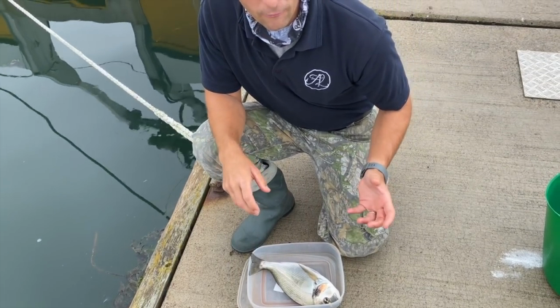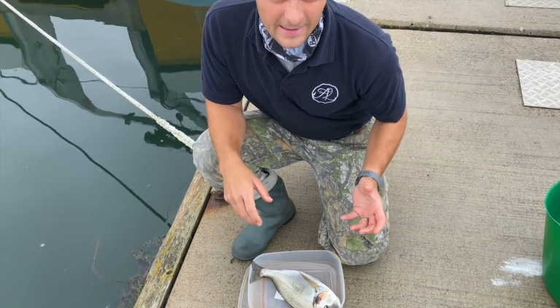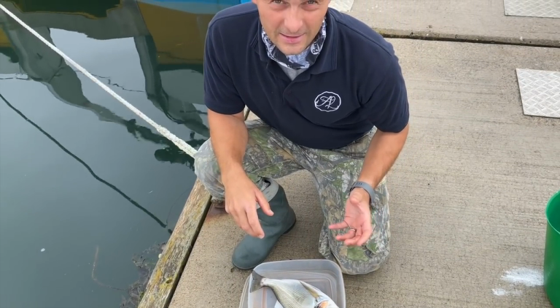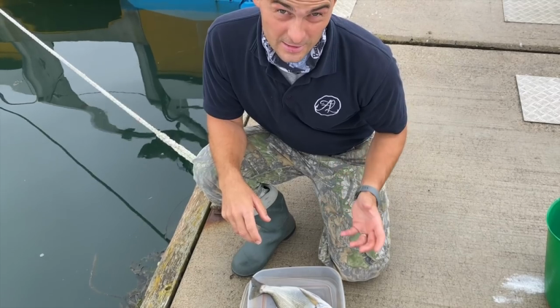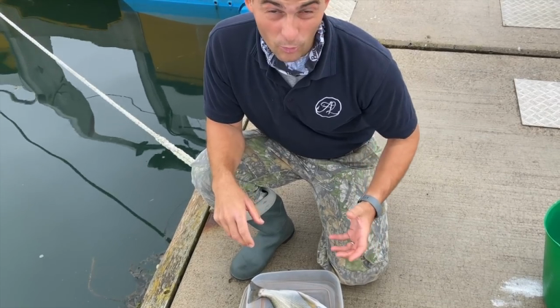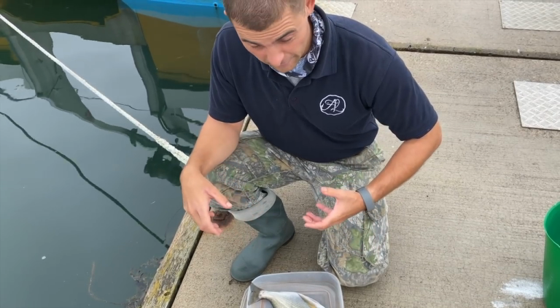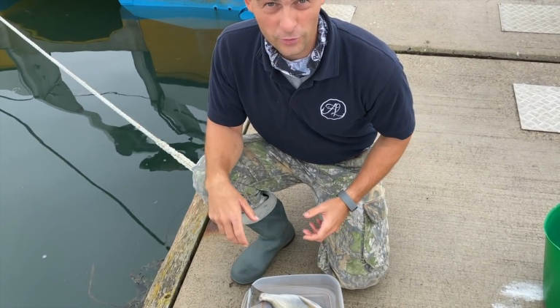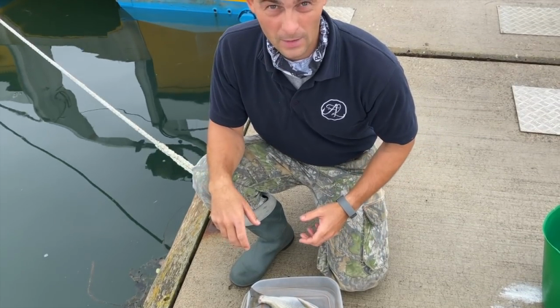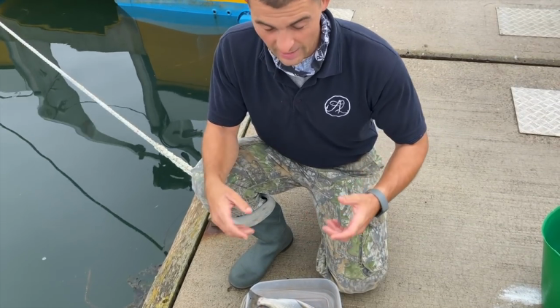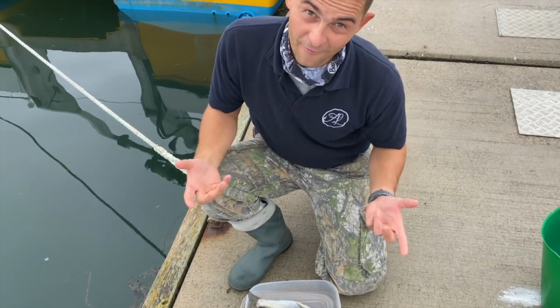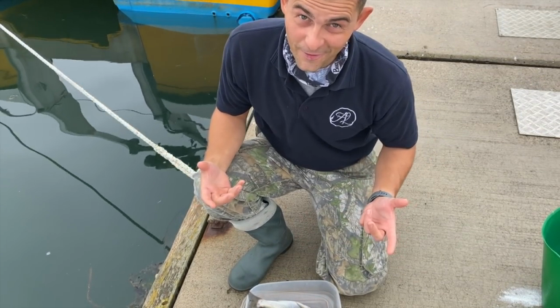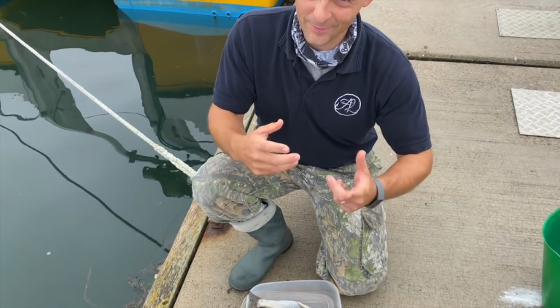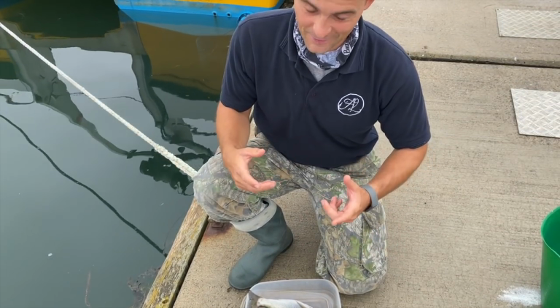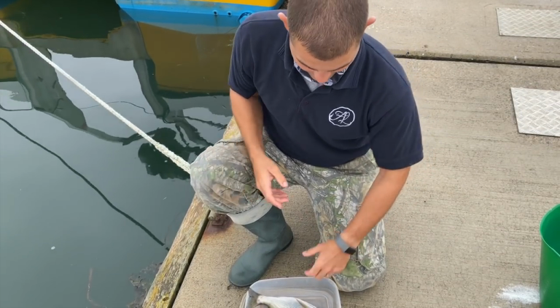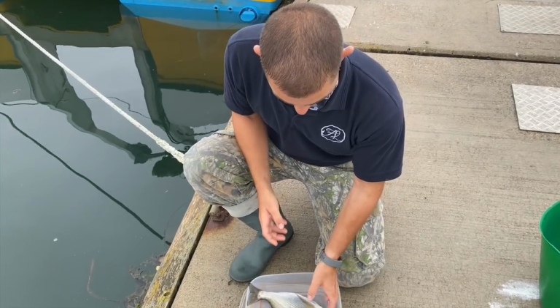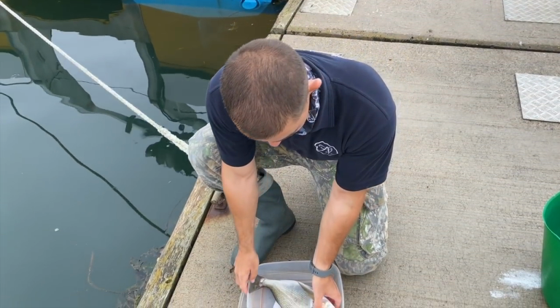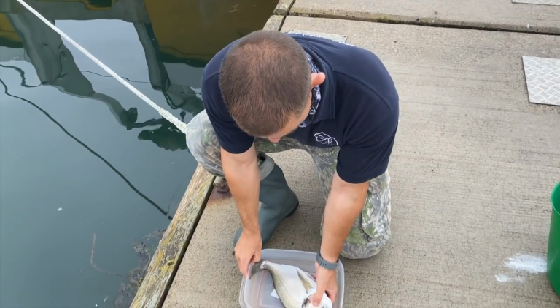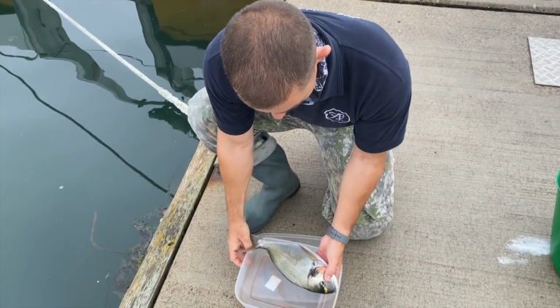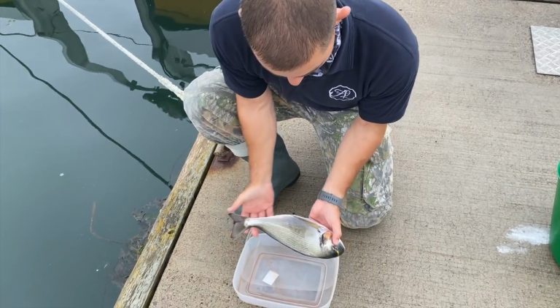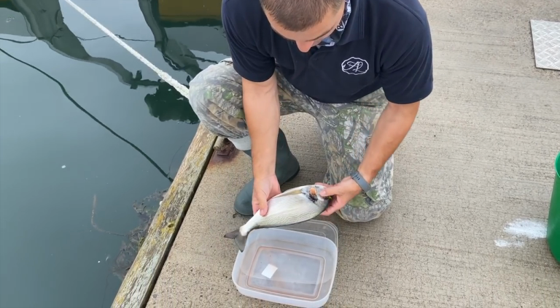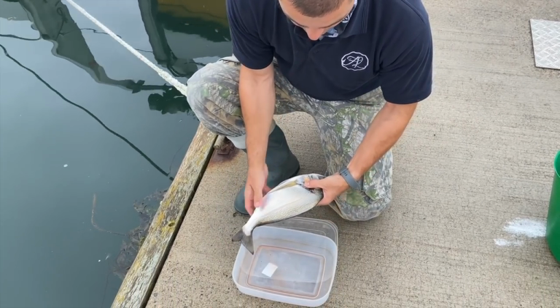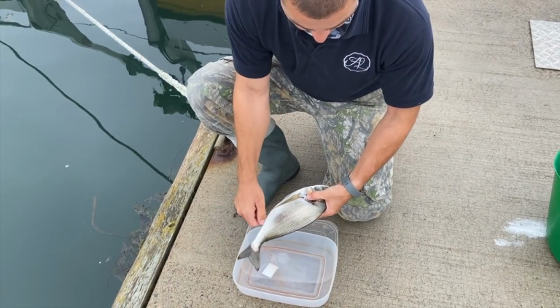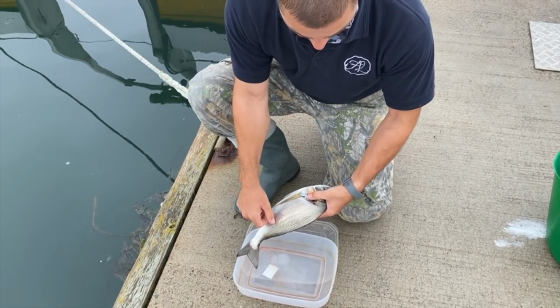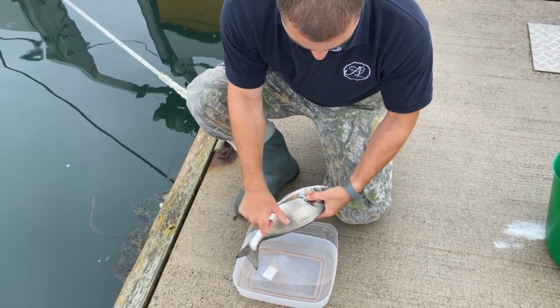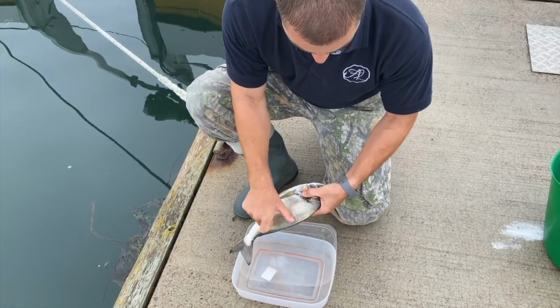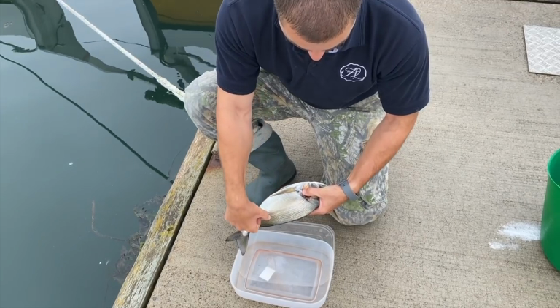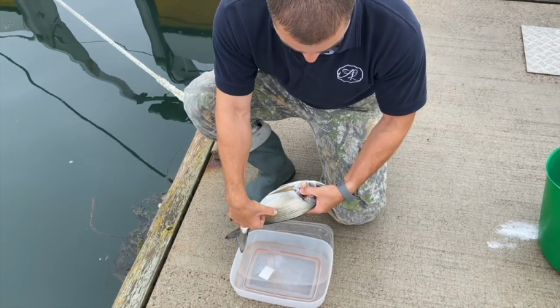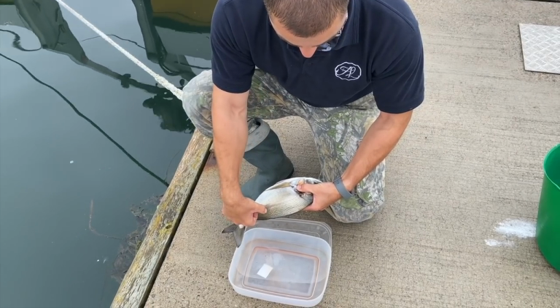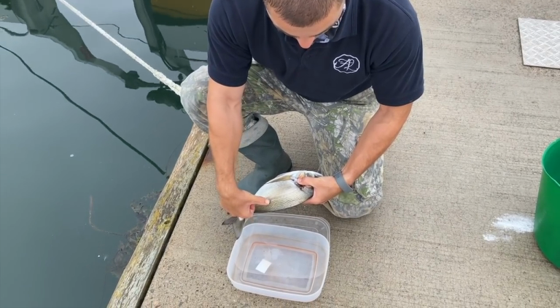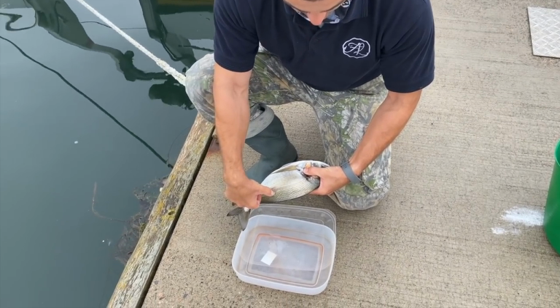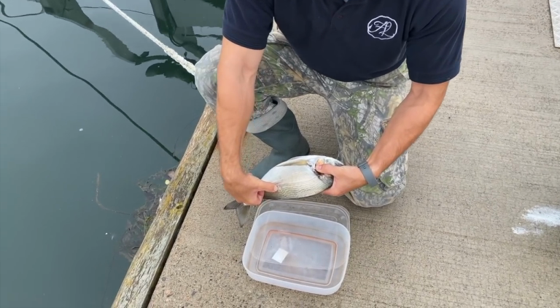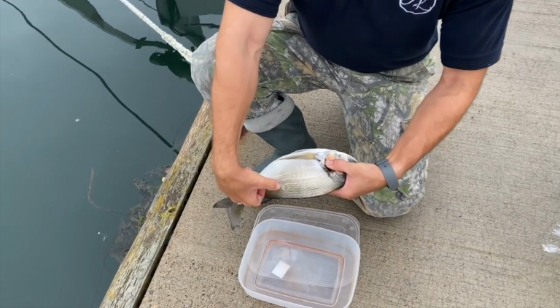Now it is easier to scale them before you gut them, but I didn't have my helper here to video it, so I'm doing what I can. You can just use the back of a knife and turn the scales backwards. See them all lifting off?